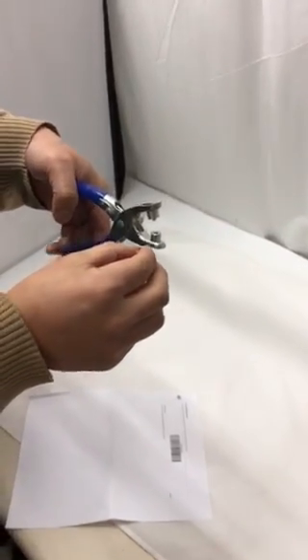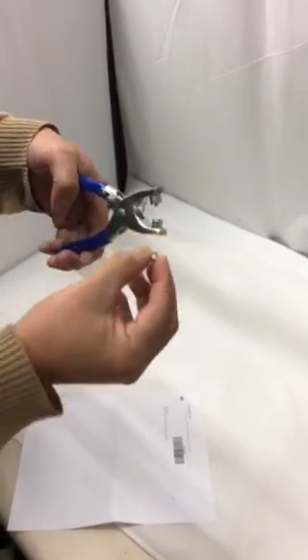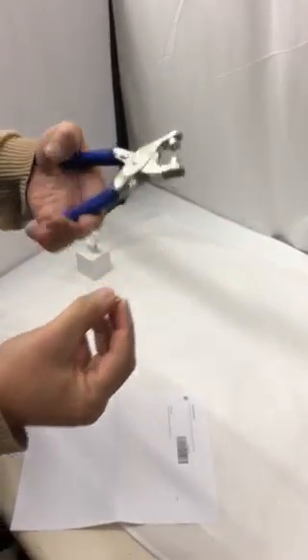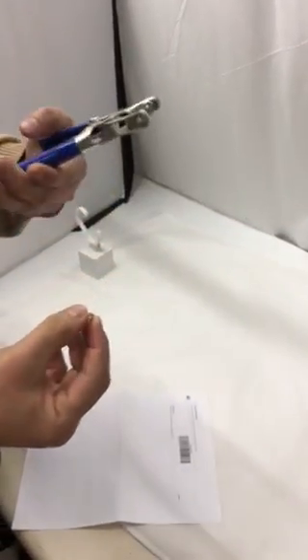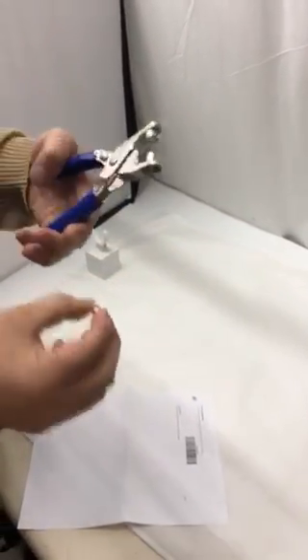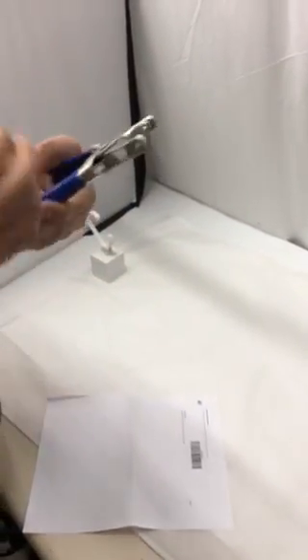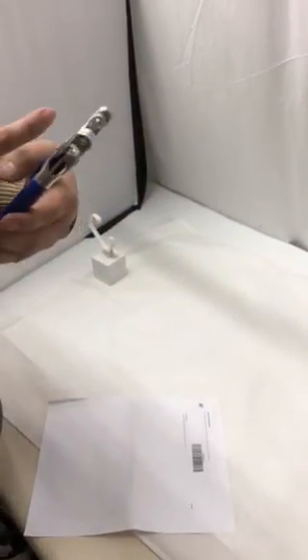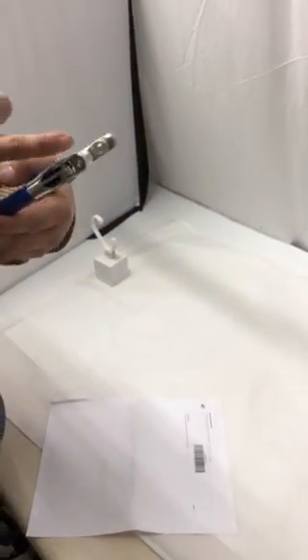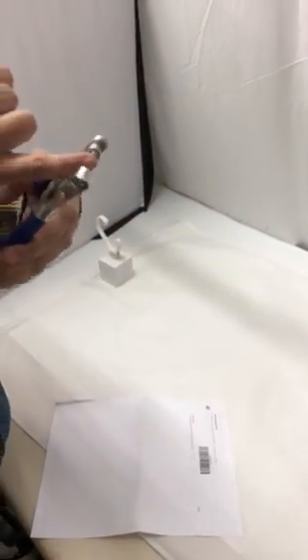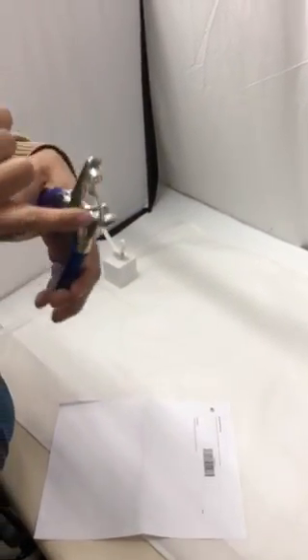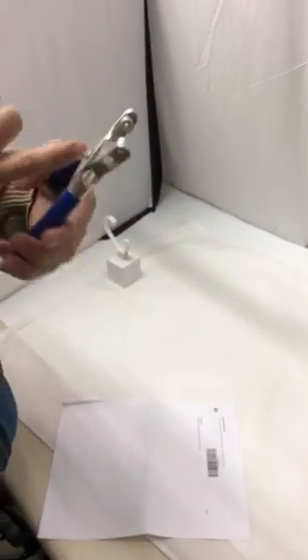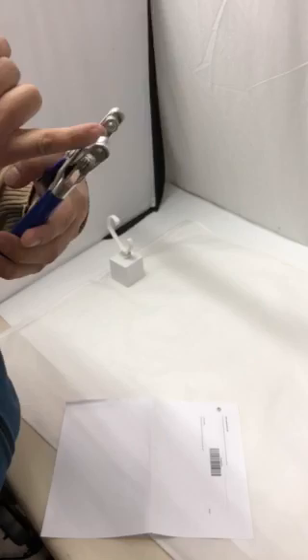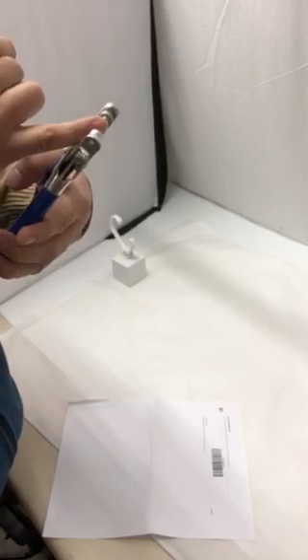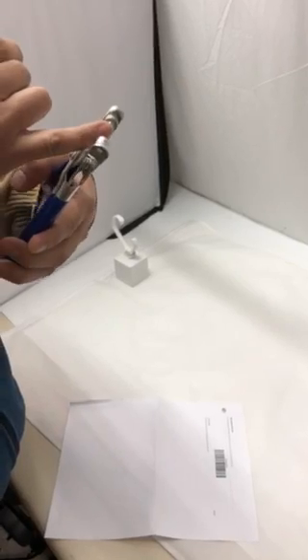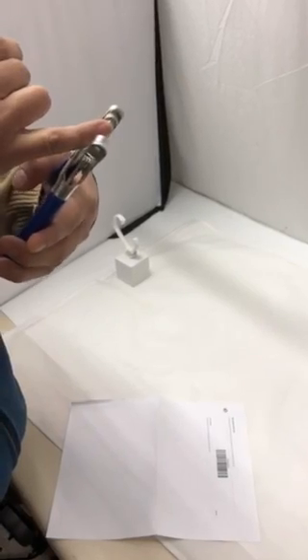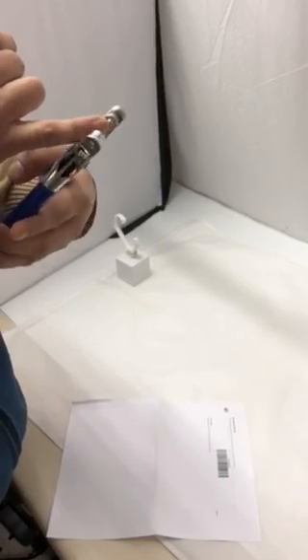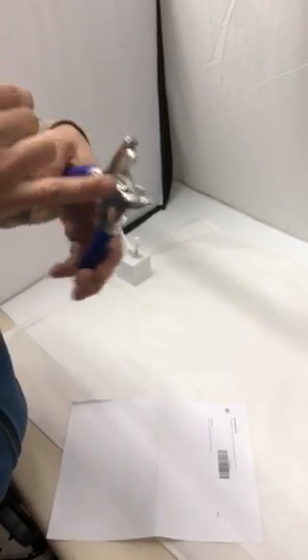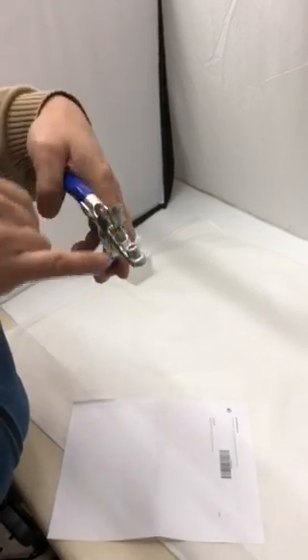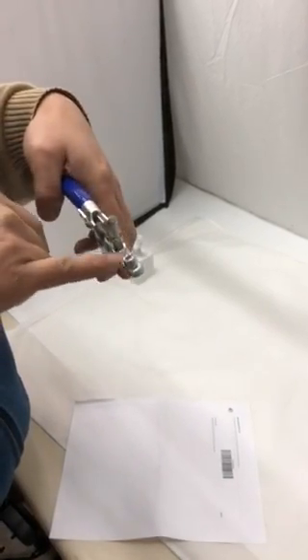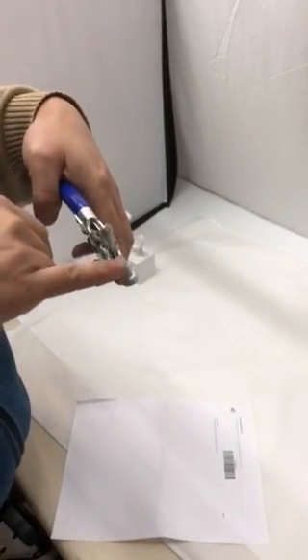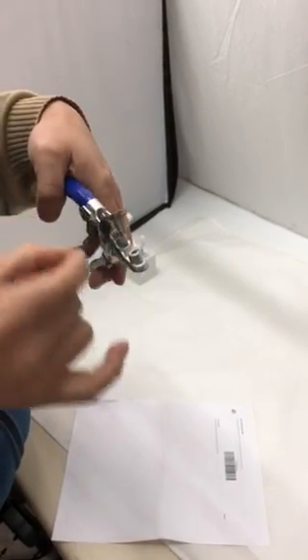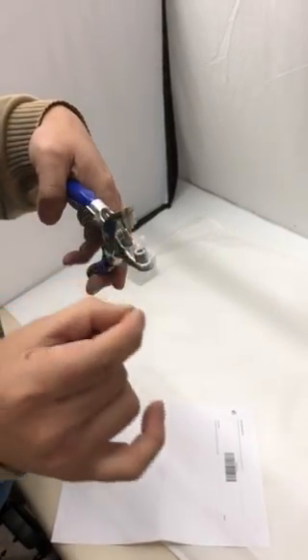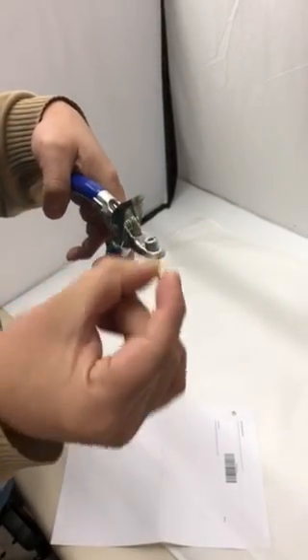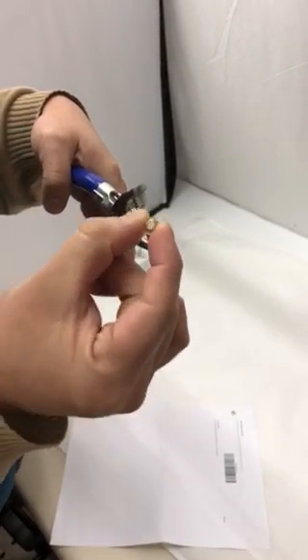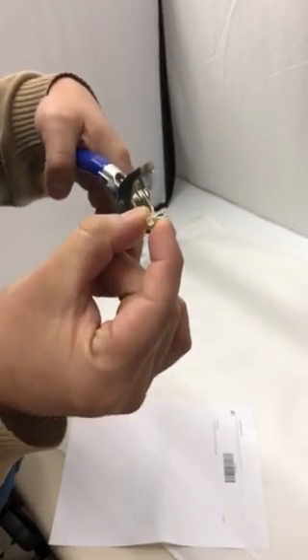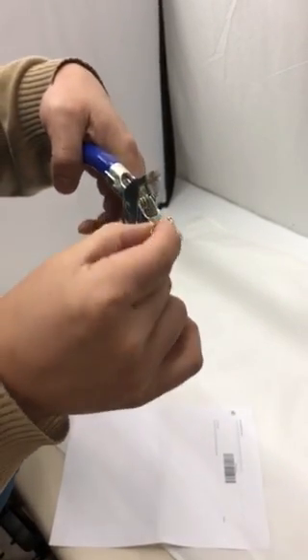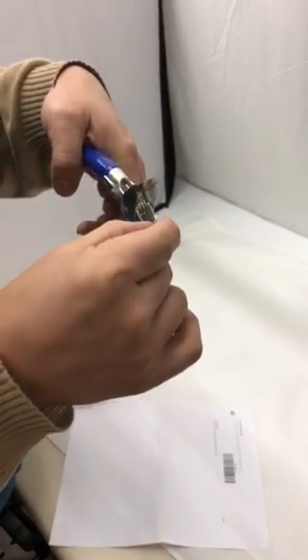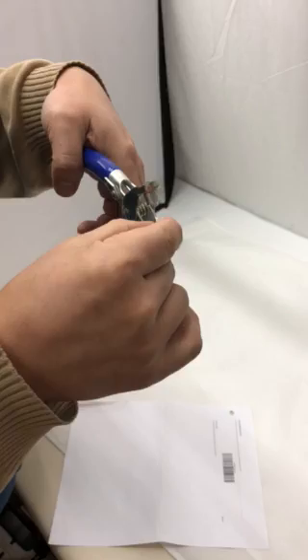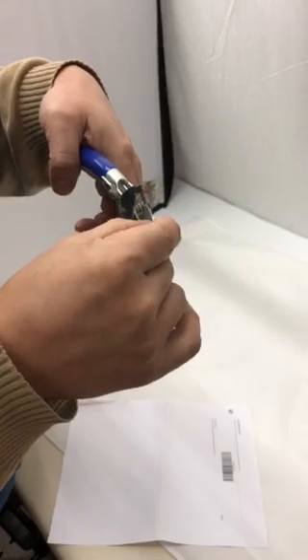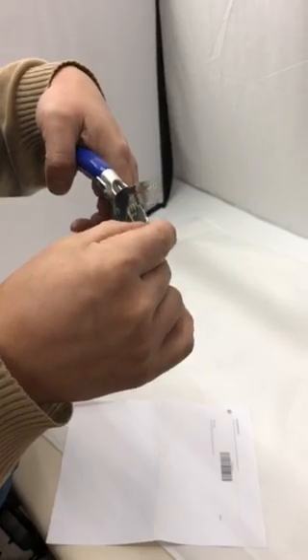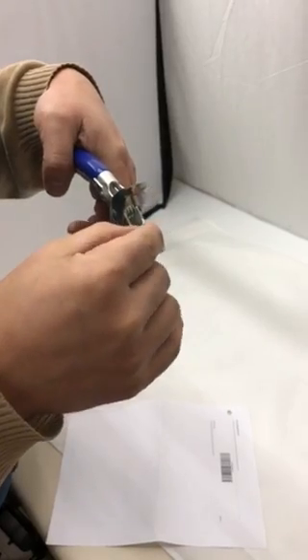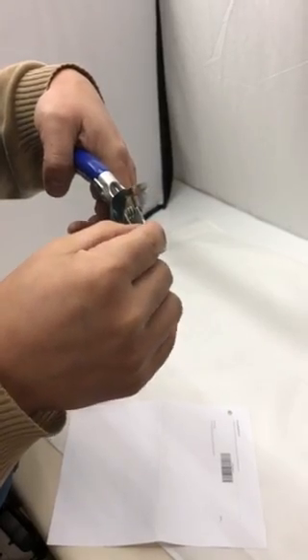Here's how you use this tool. There are two ends: one is the pointed side, and then there's a hole on the other end. You want to sit the grommet on top of the platform where there's a hole.